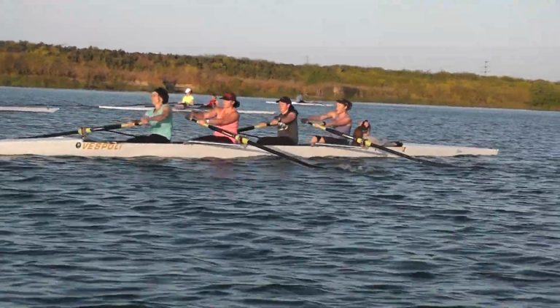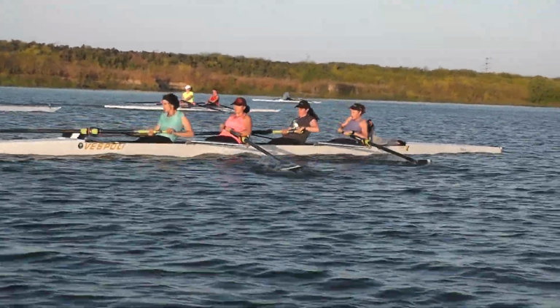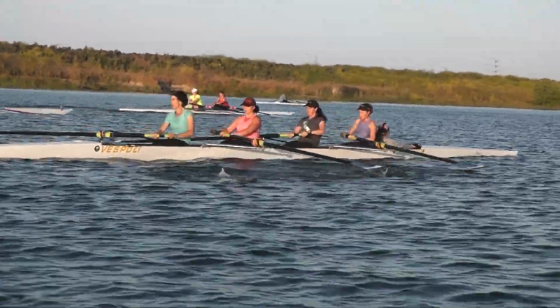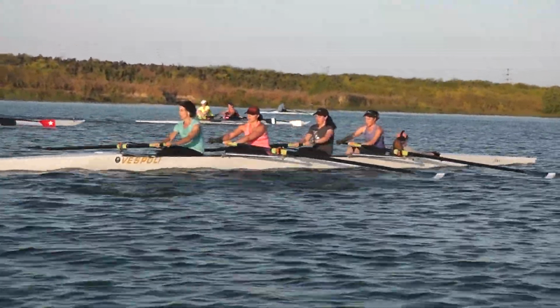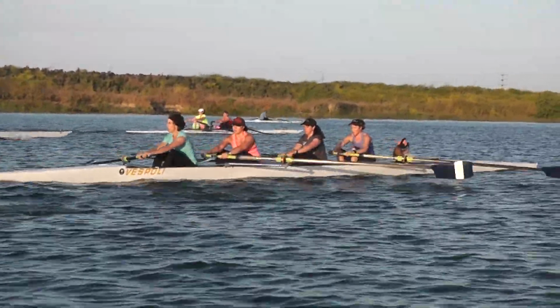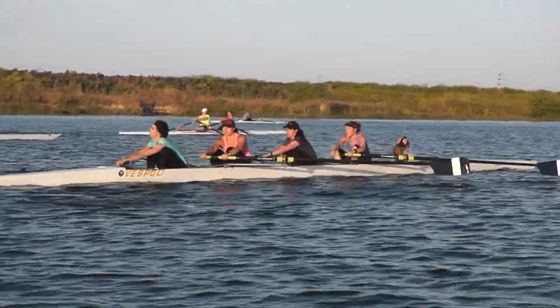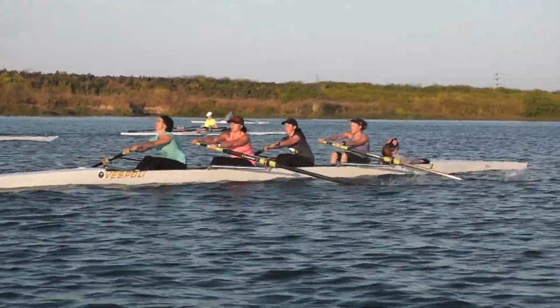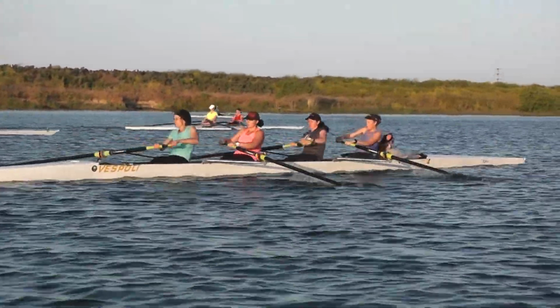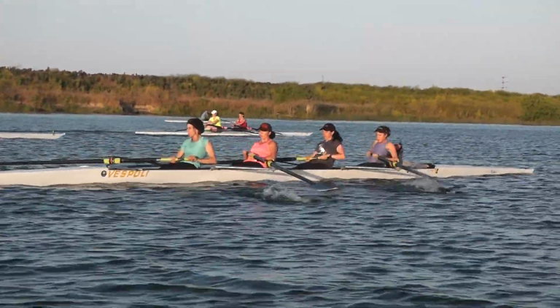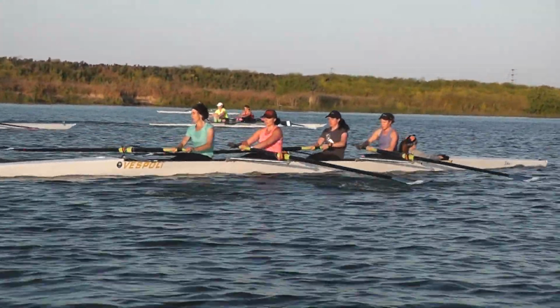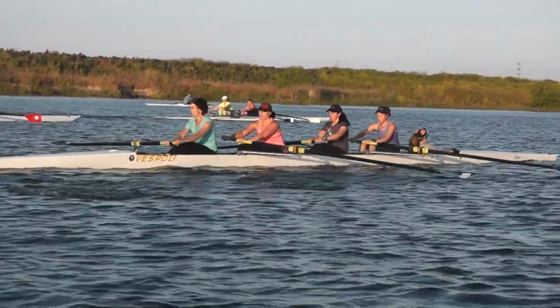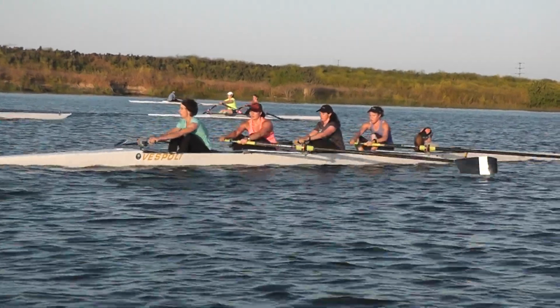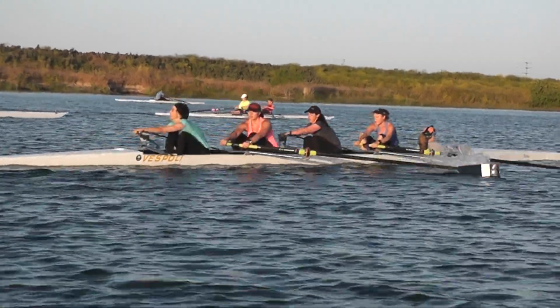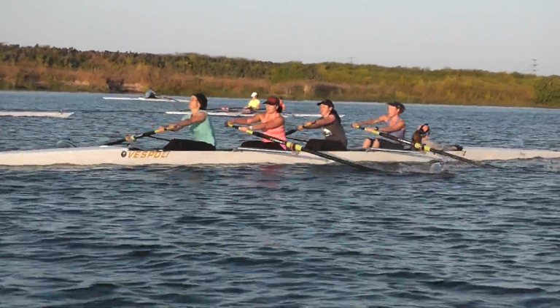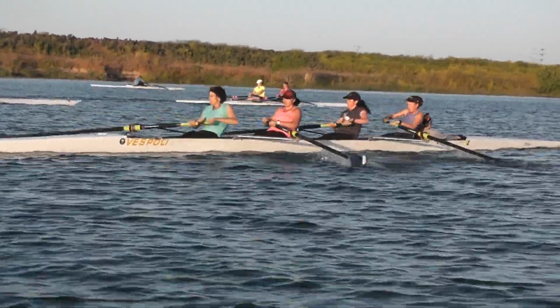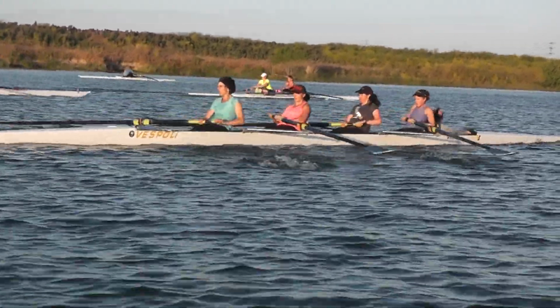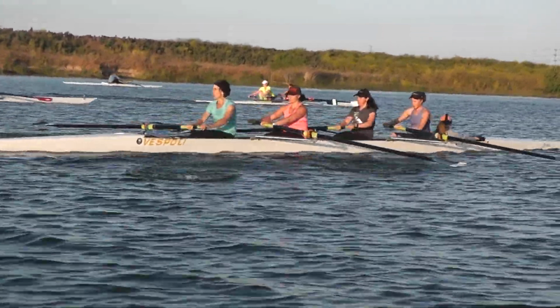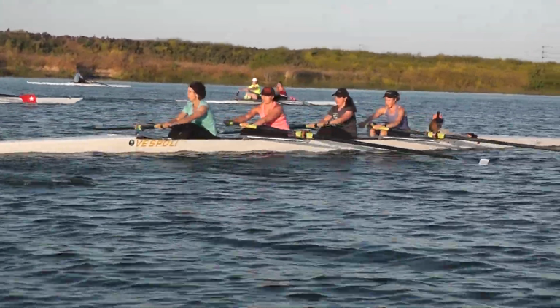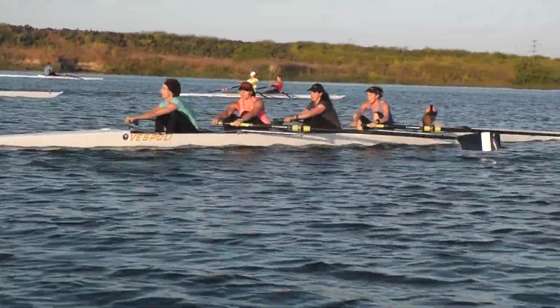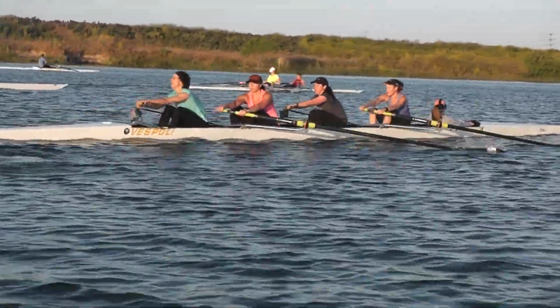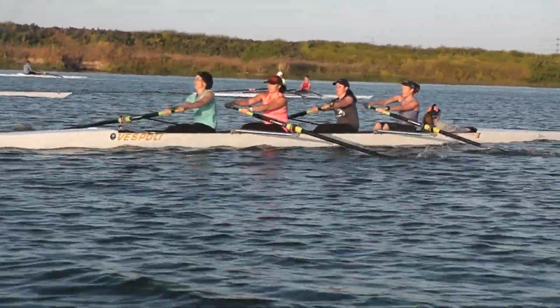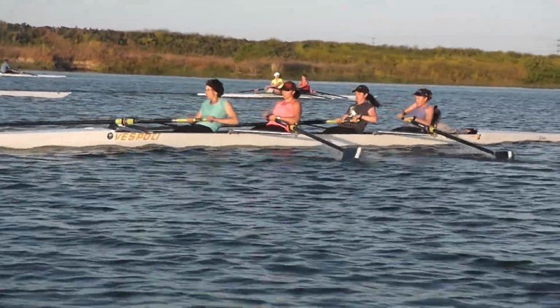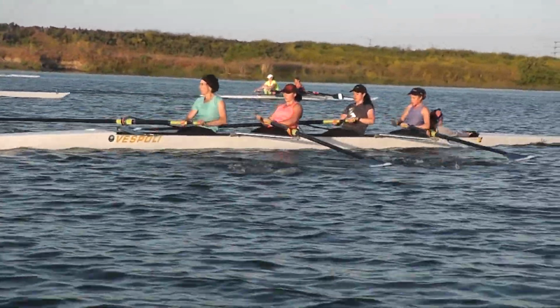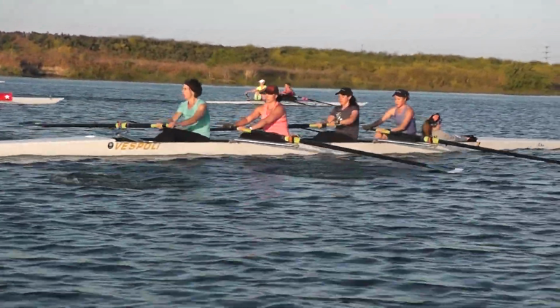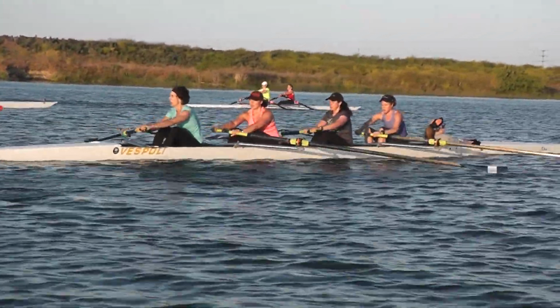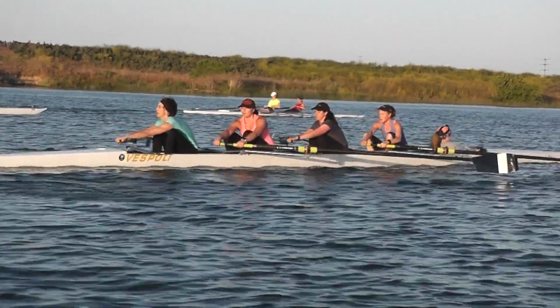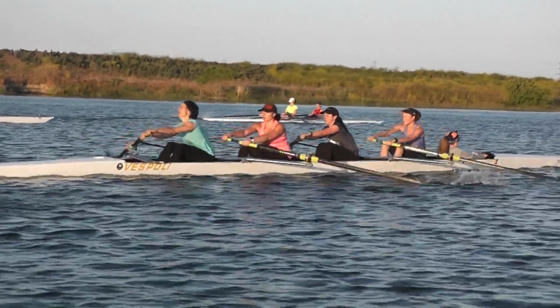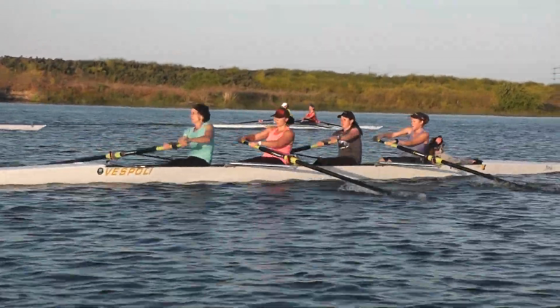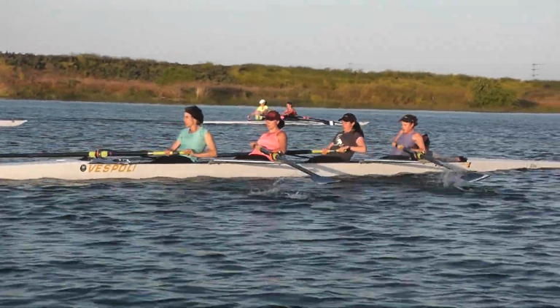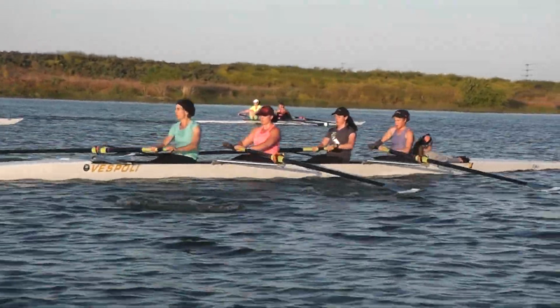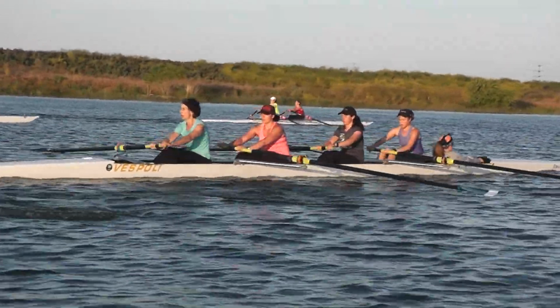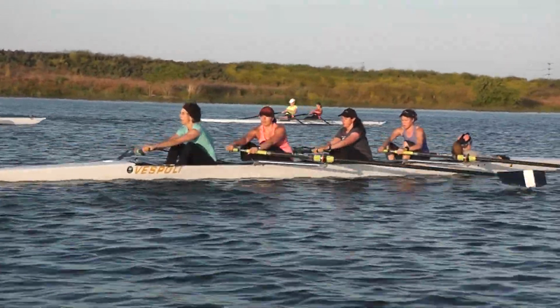Sunshine, have that blade square up early — it's making you dip your hands and drive it in. Square up early, Sunshine. Outside shoulder up, outside elbow up.